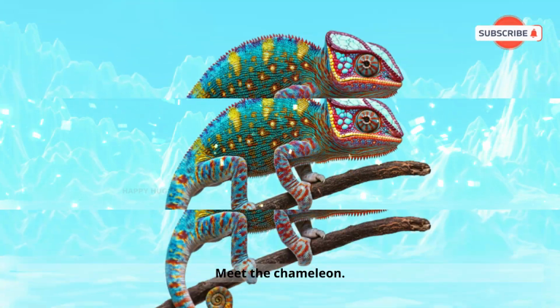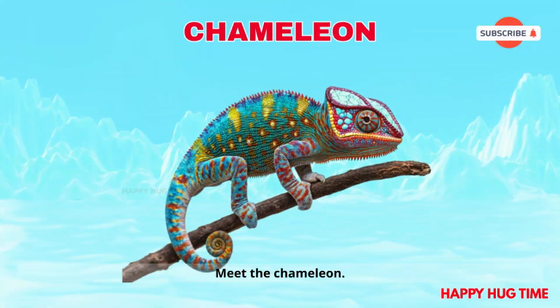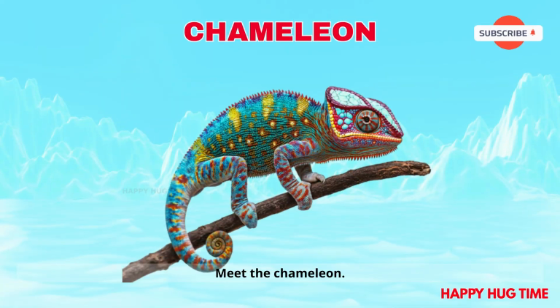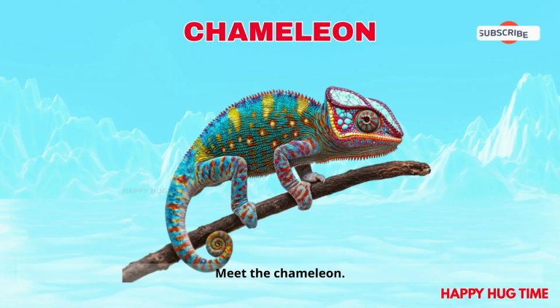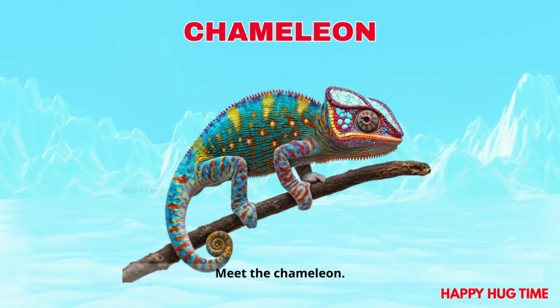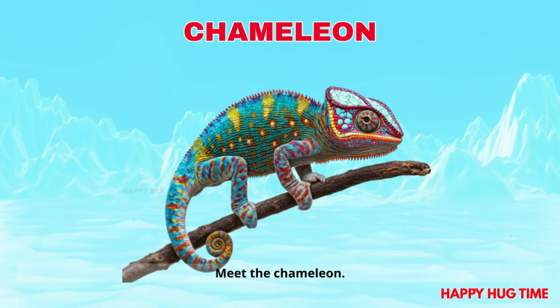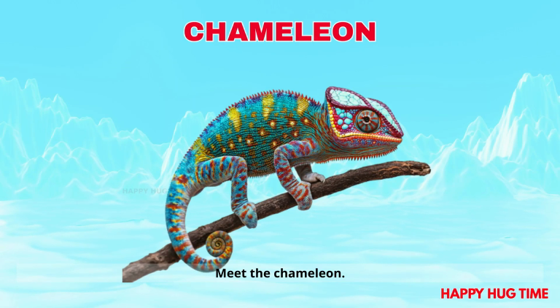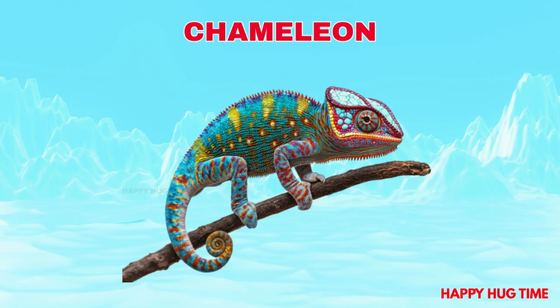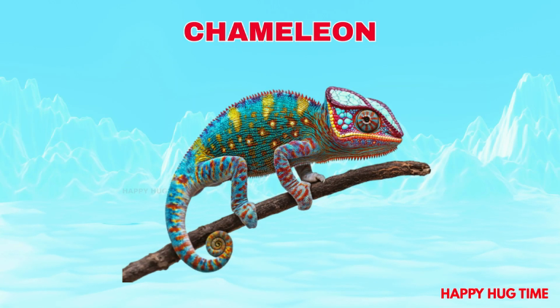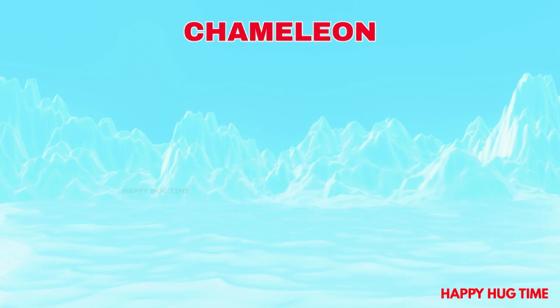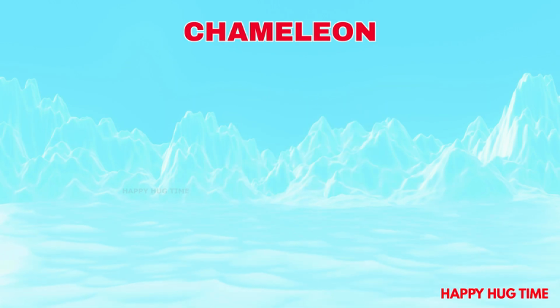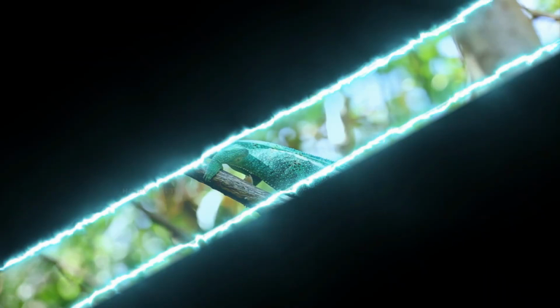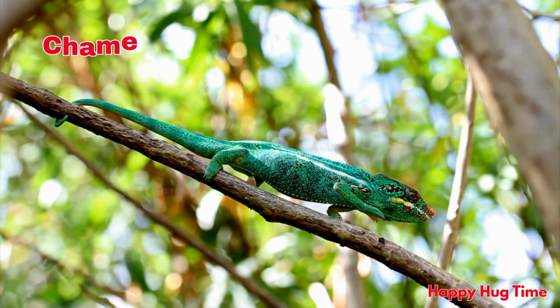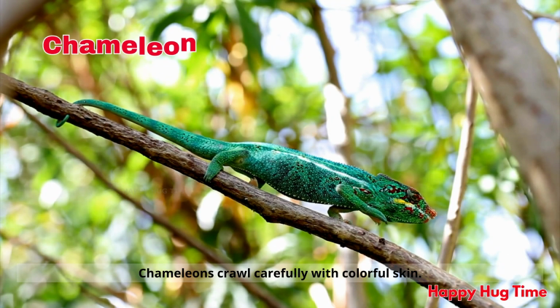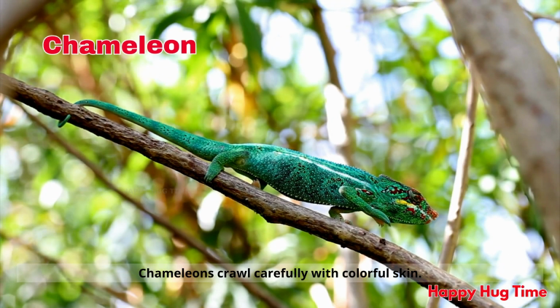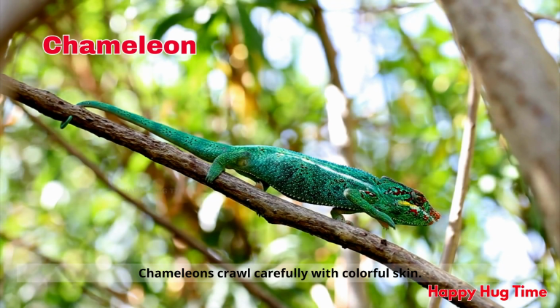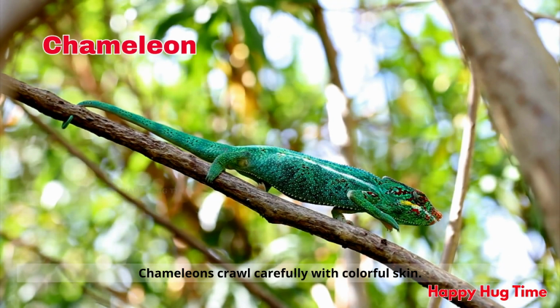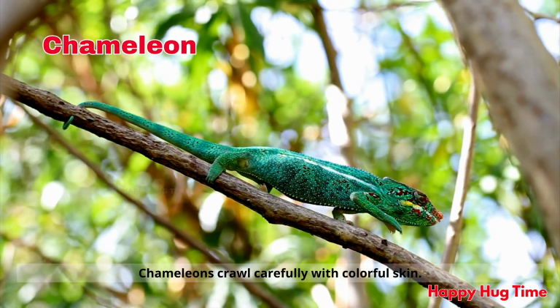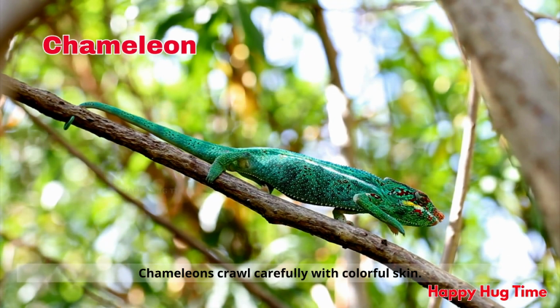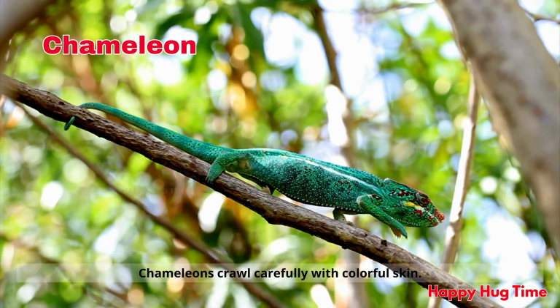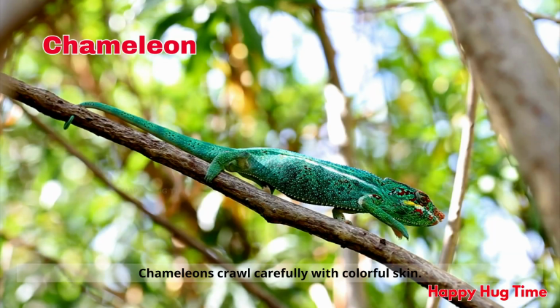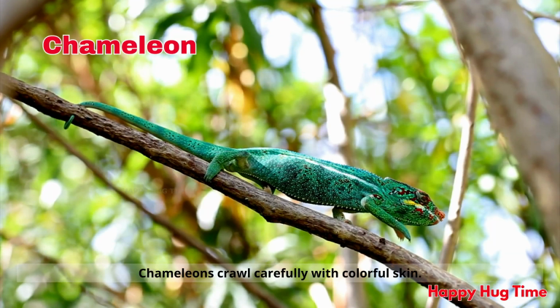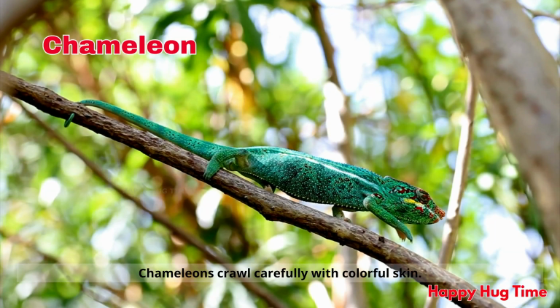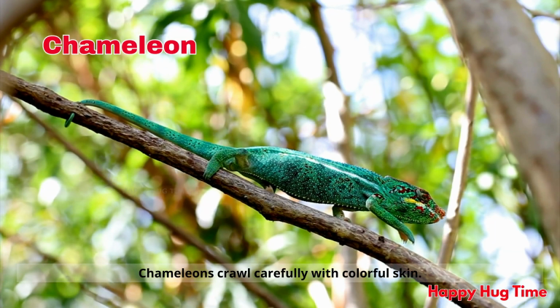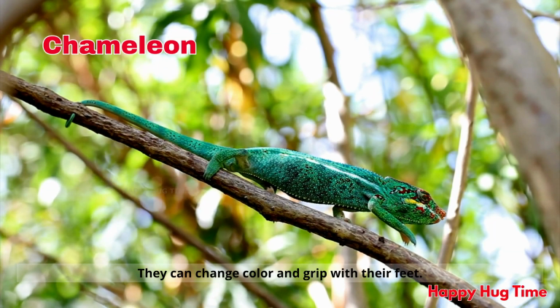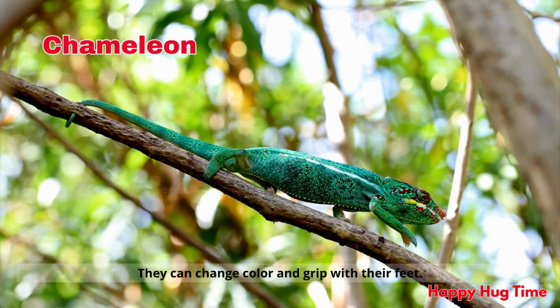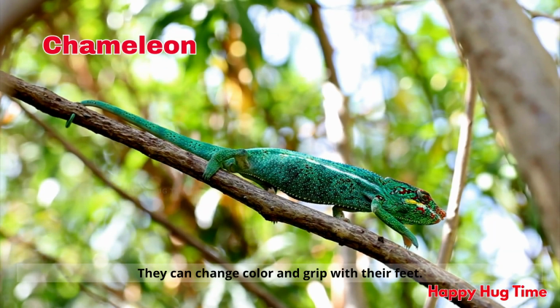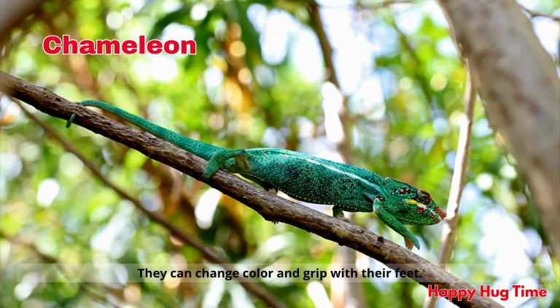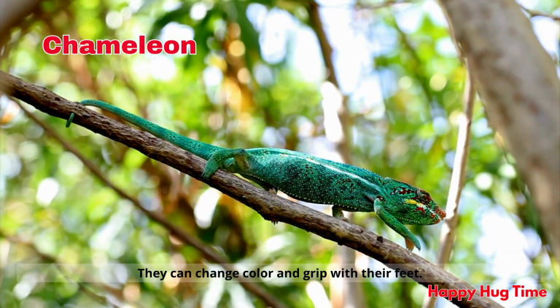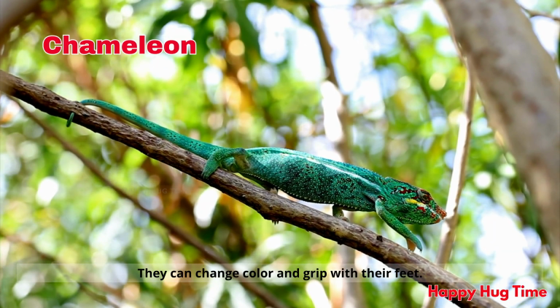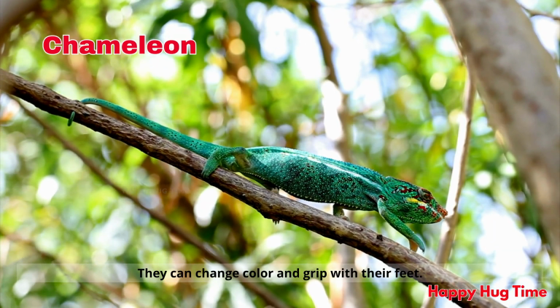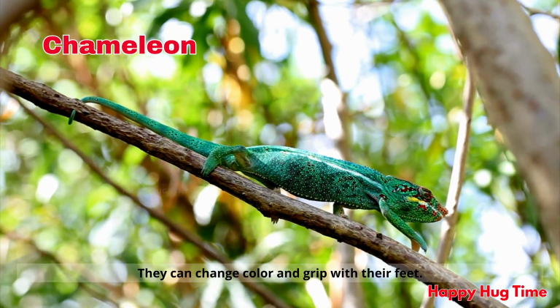Meet the chameleon! Chameleons crawl carefully with colorful skin. They can change color and grip with their feet.